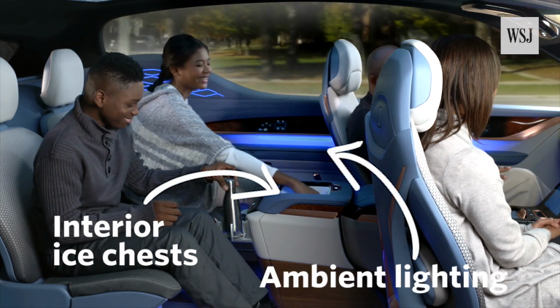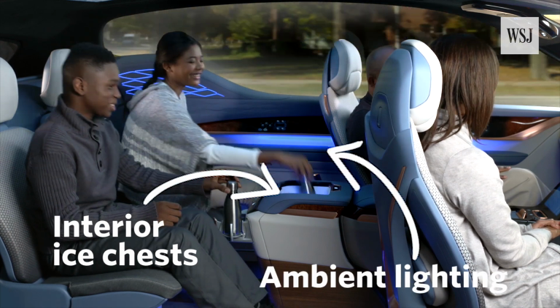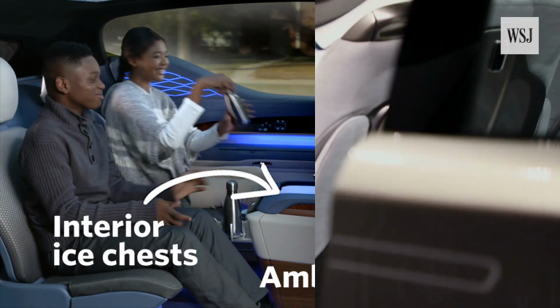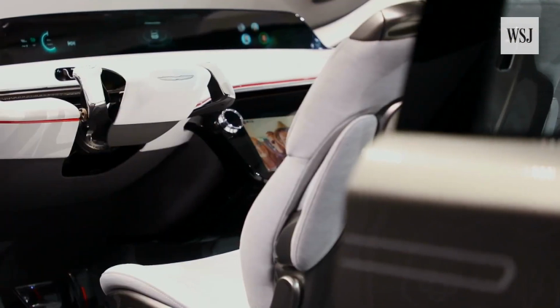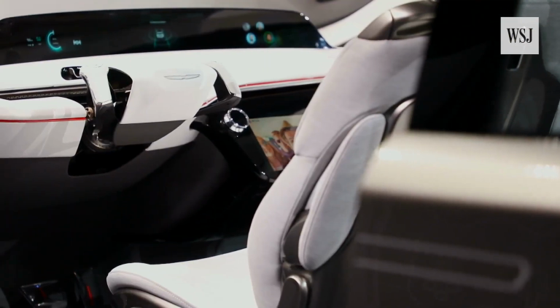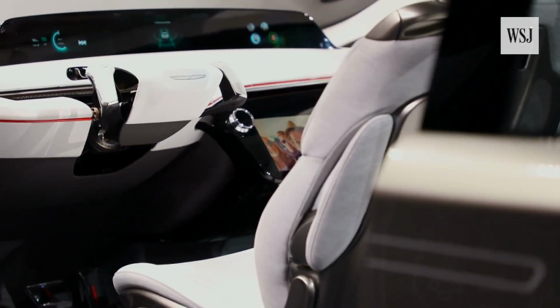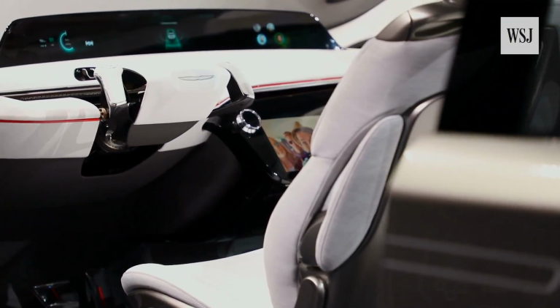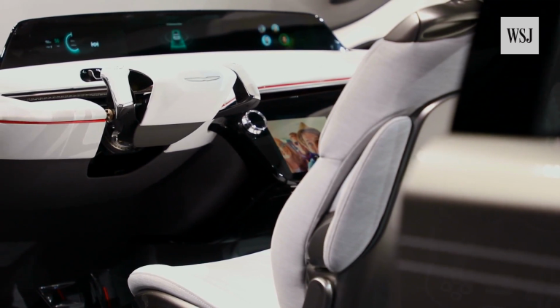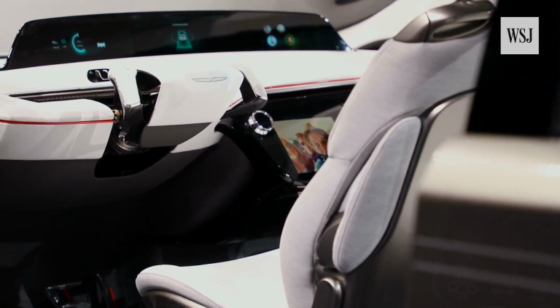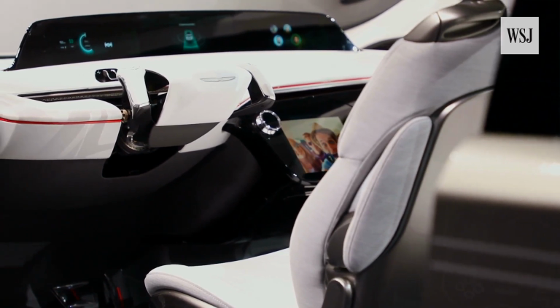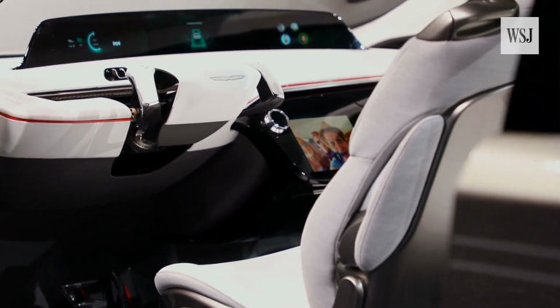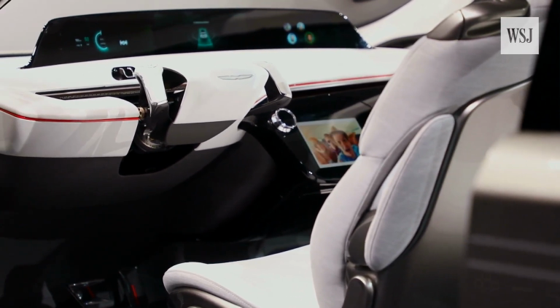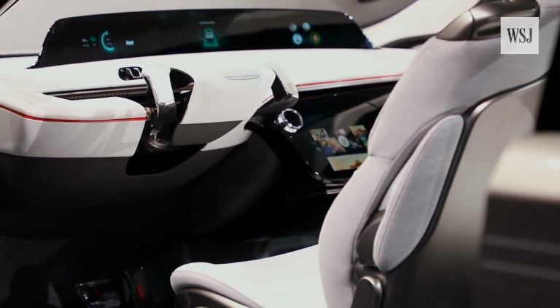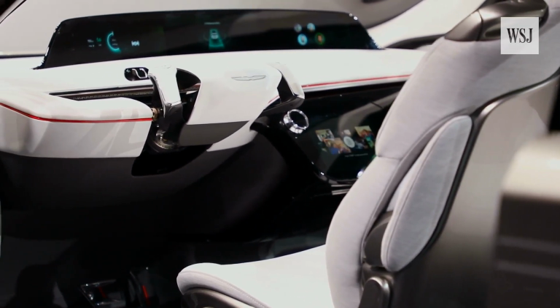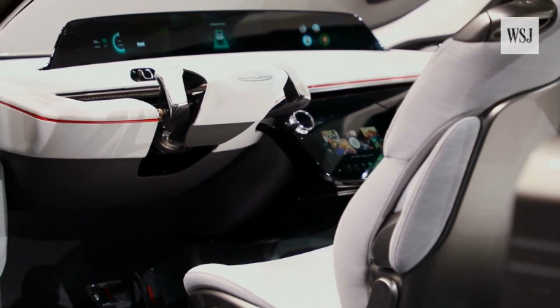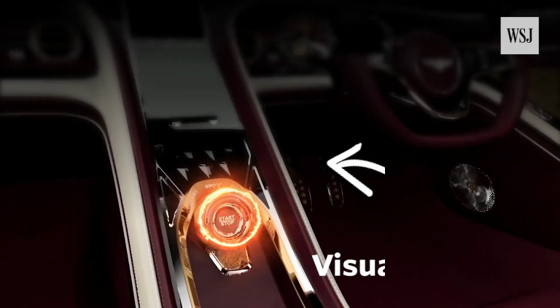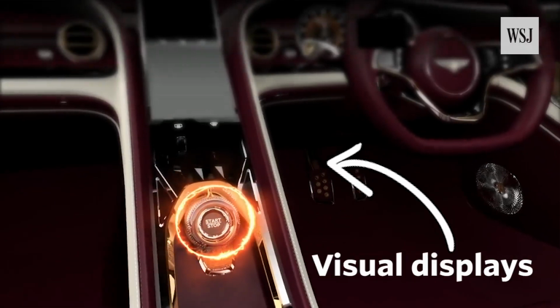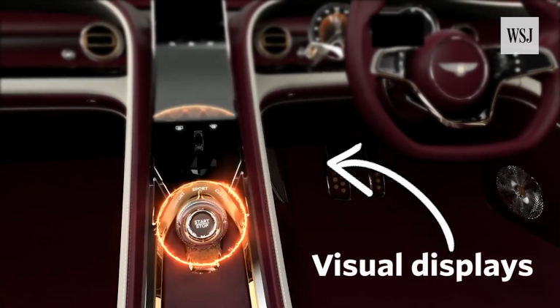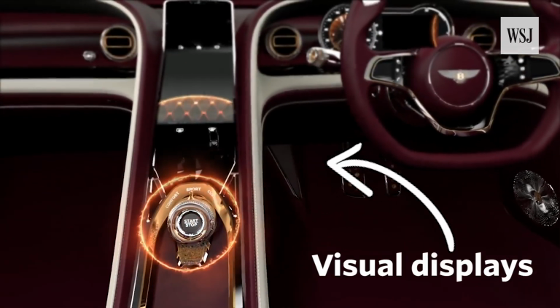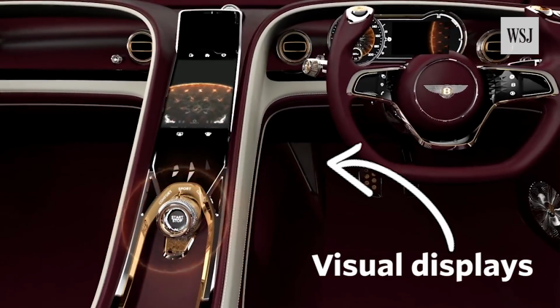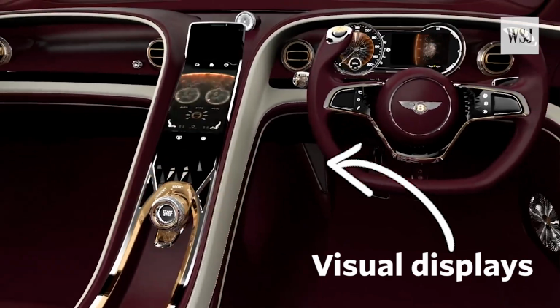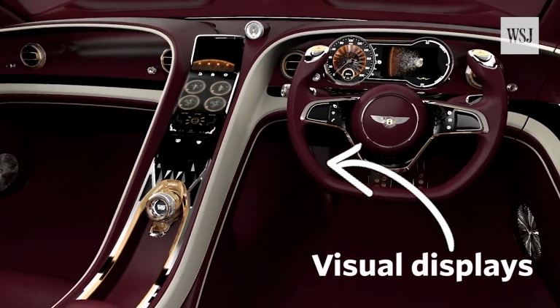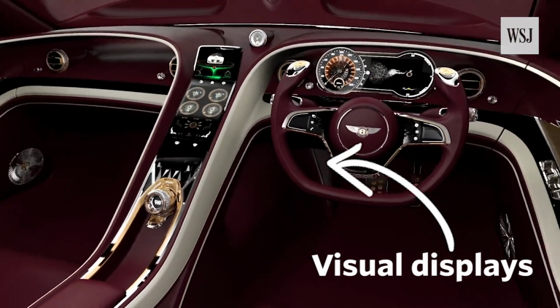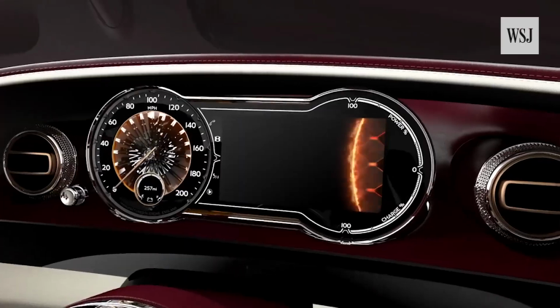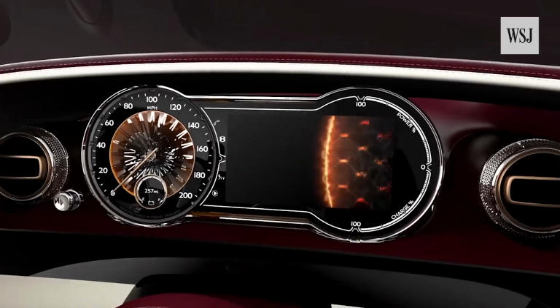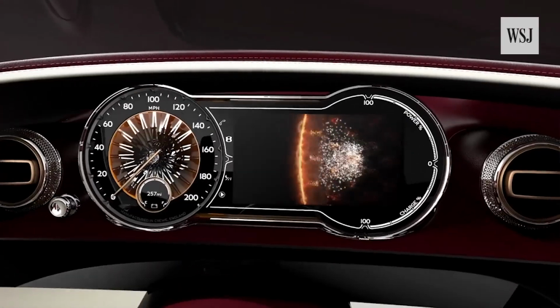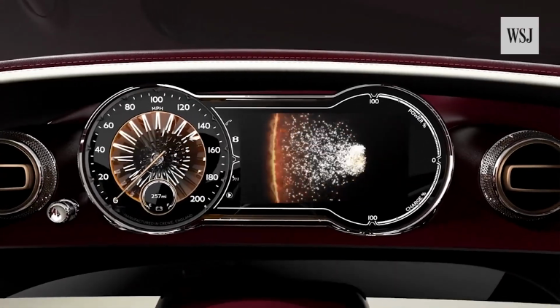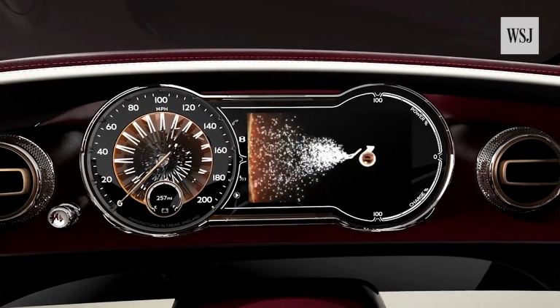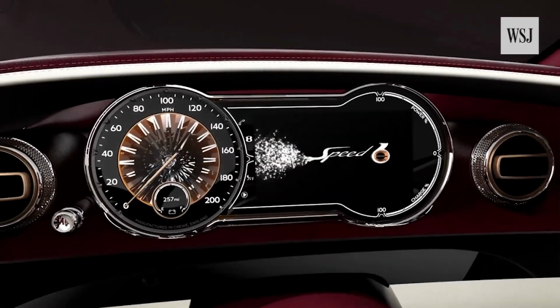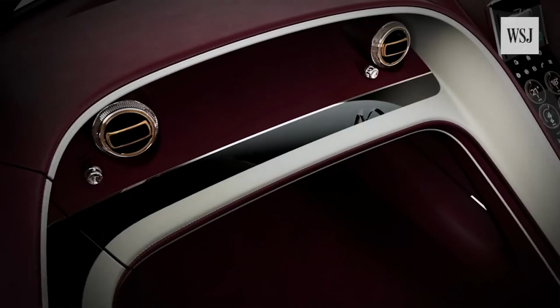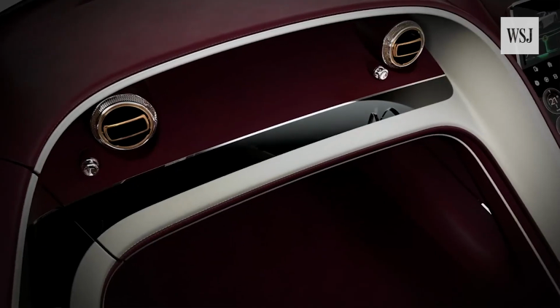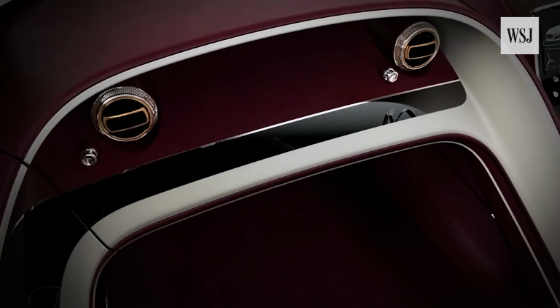On the latest luxury car models, information has already begun to move from digital instruments behind the wheel to head-up displays projected on the windshield, so drivers can monitor things like speed and turn signal indicators without looking down.